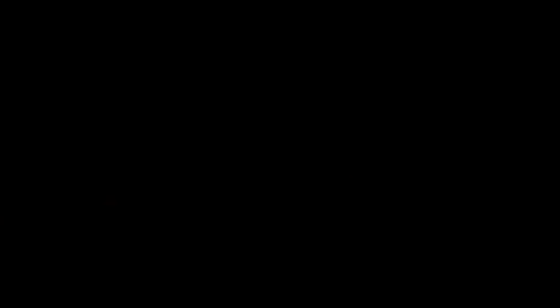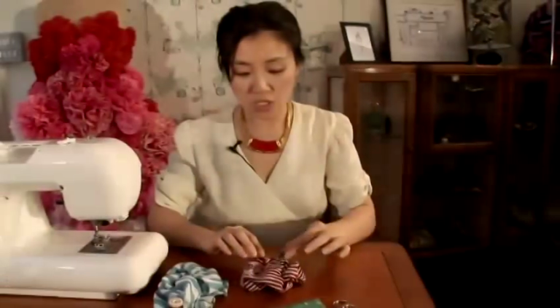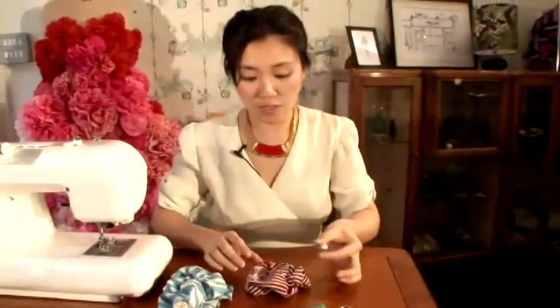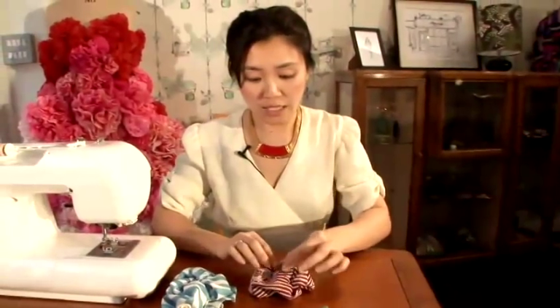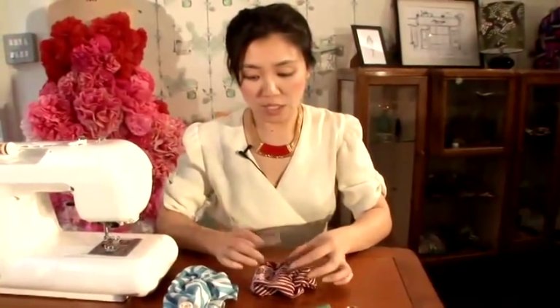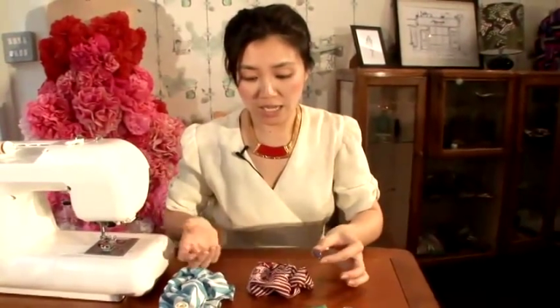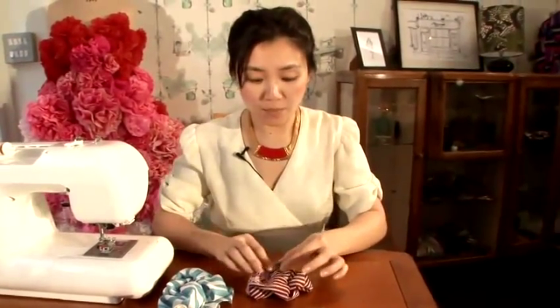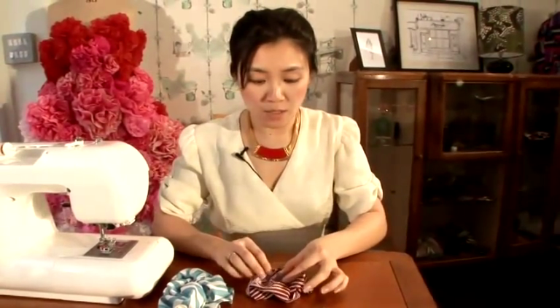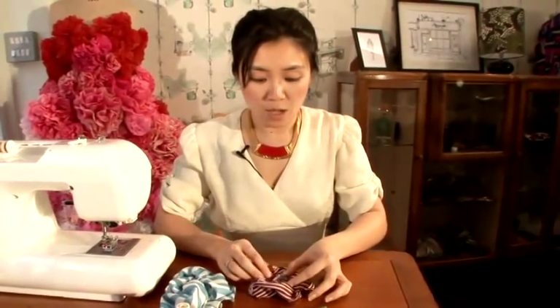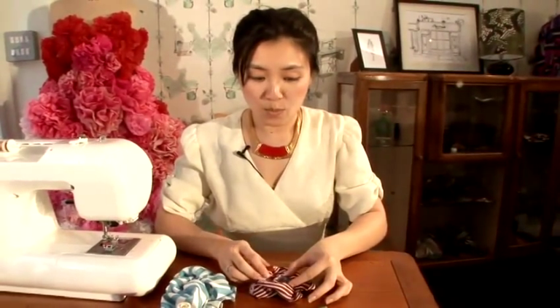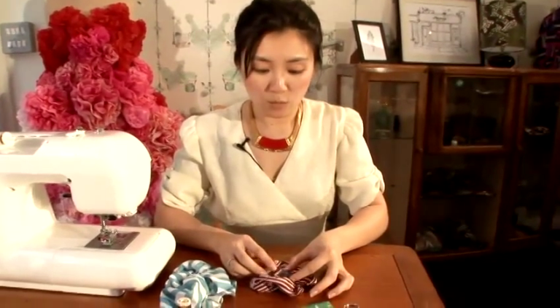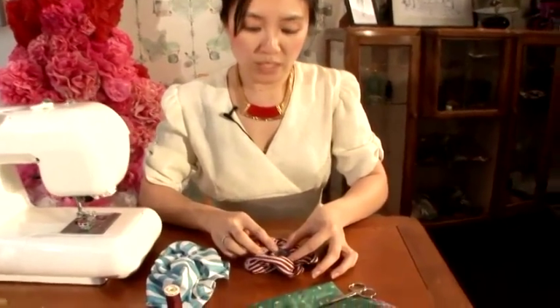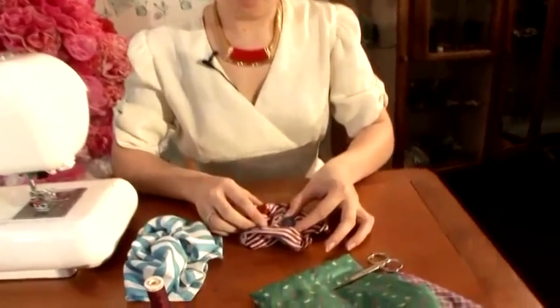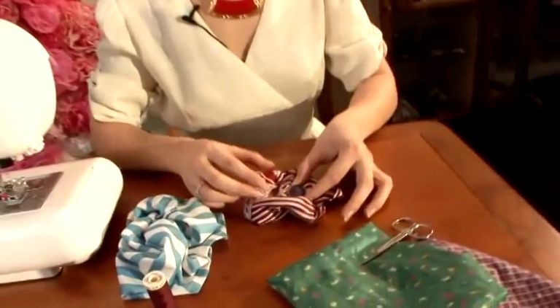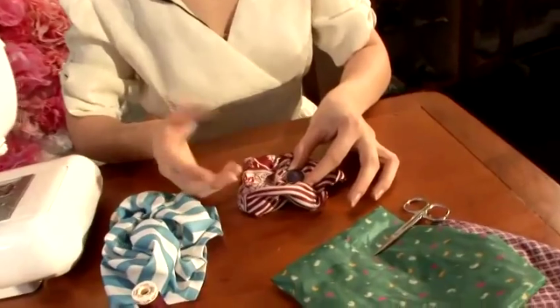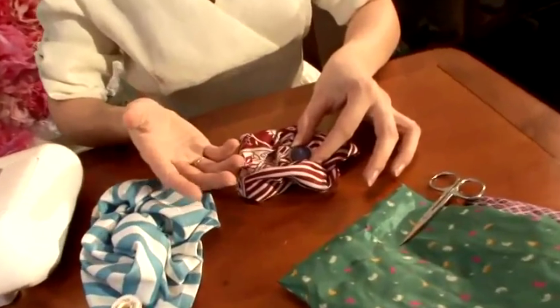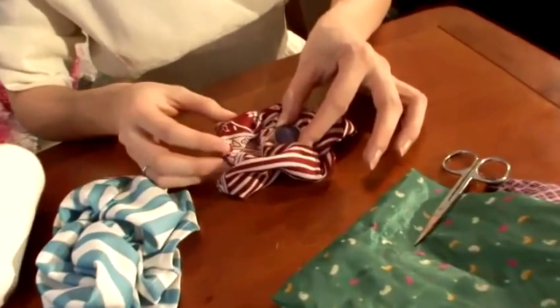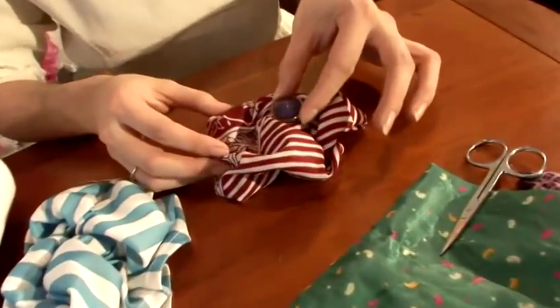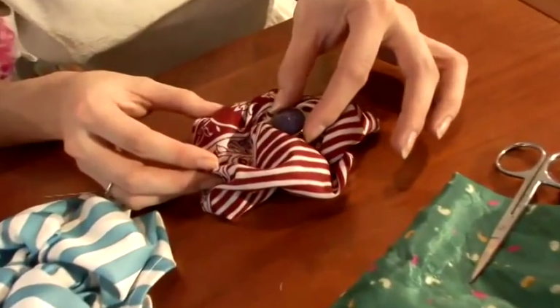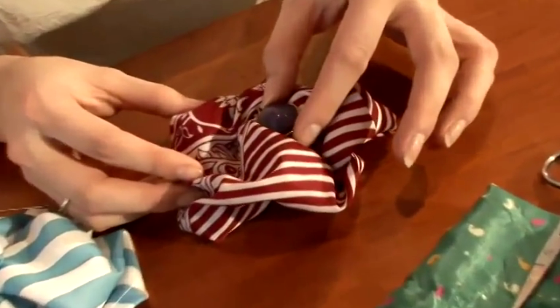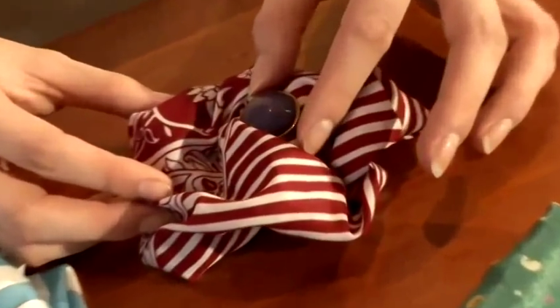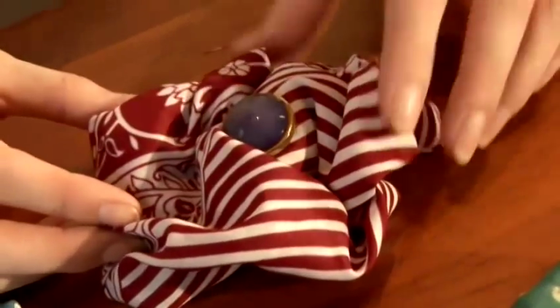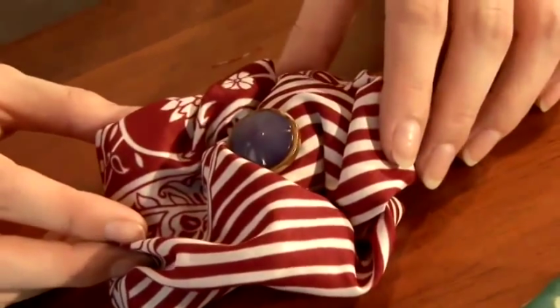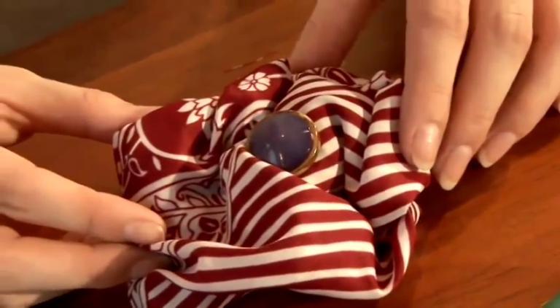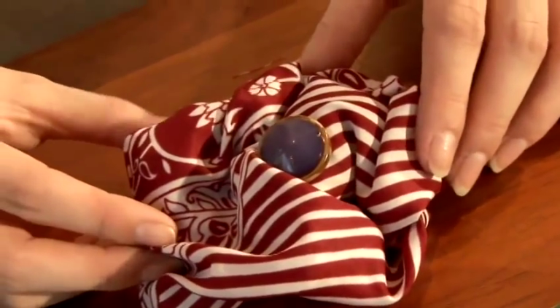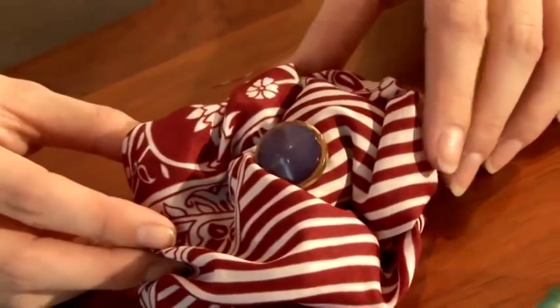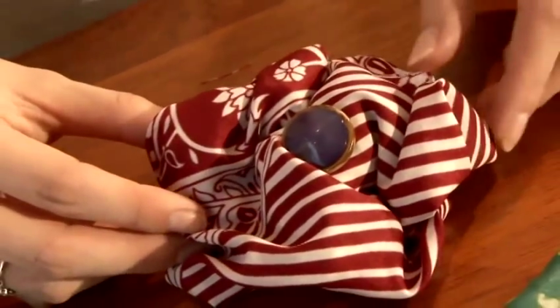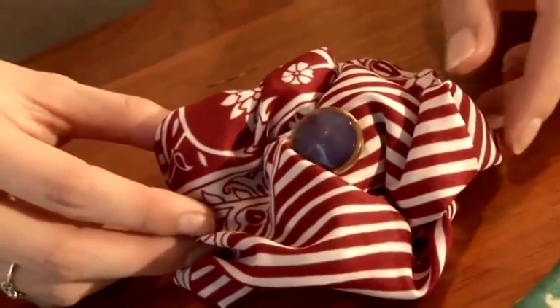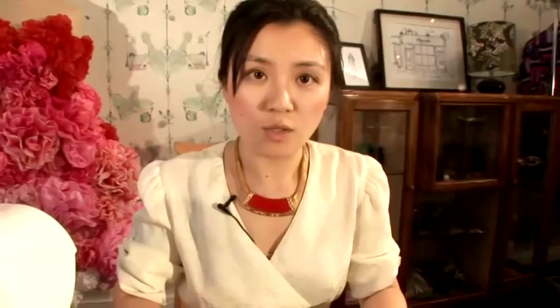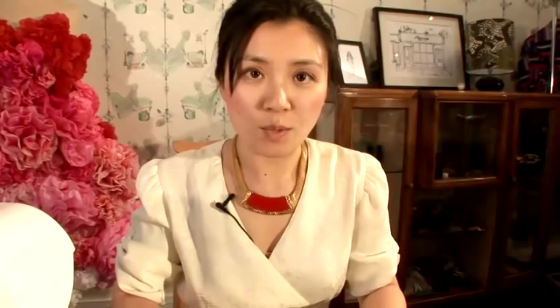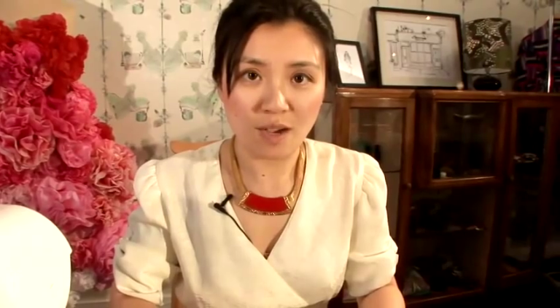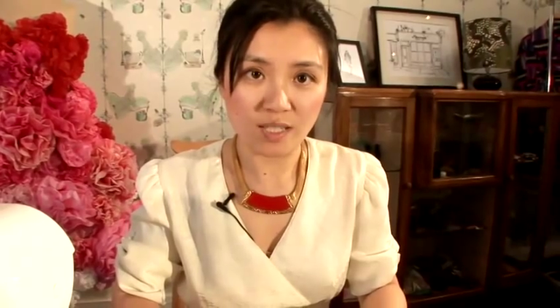To finish, if you like, you can add — I quite like using buttons, sequins, or beads. And that's how you make a corsage from scrap fabric.